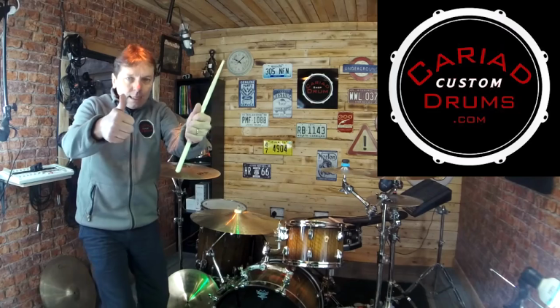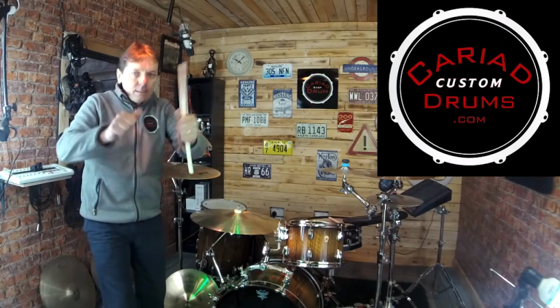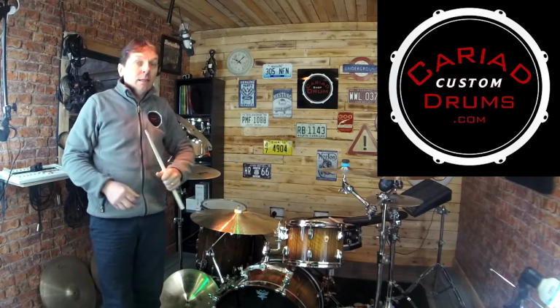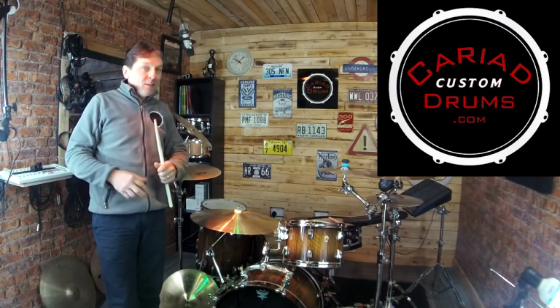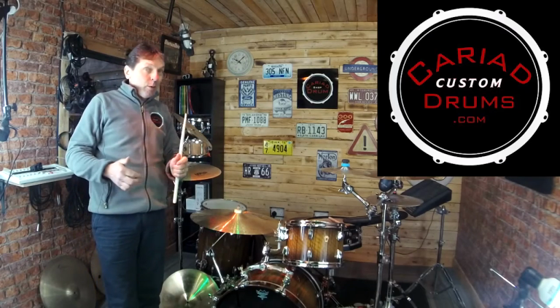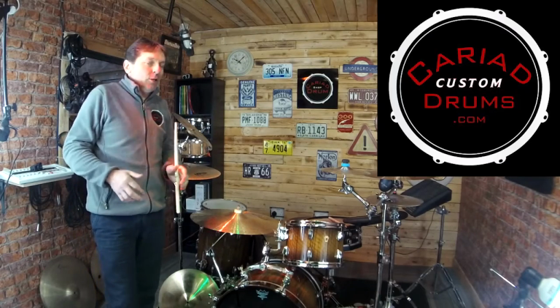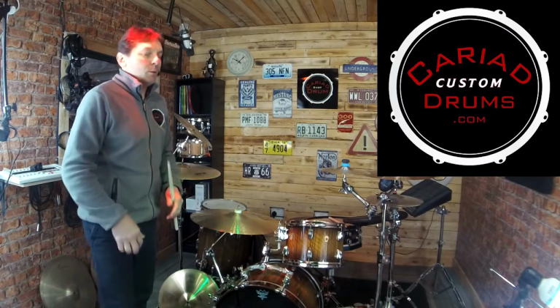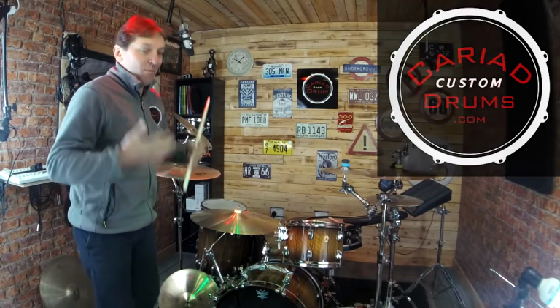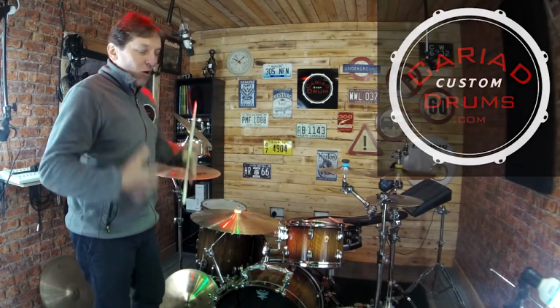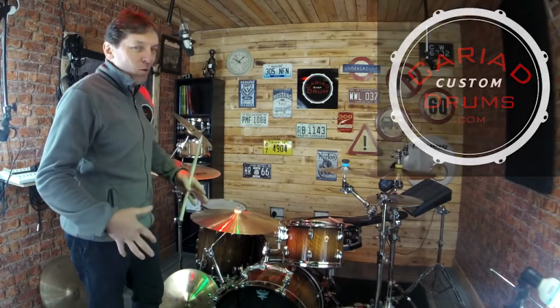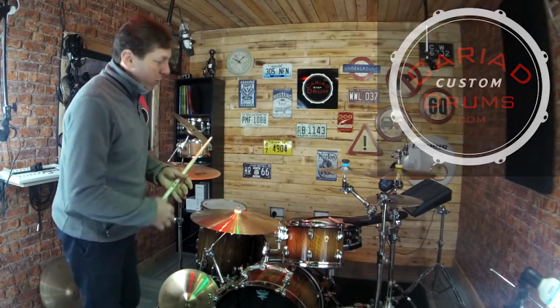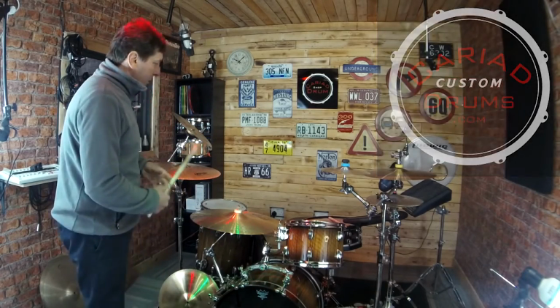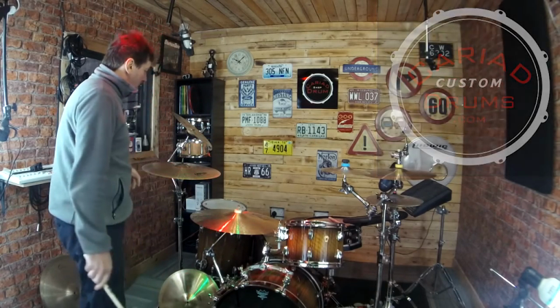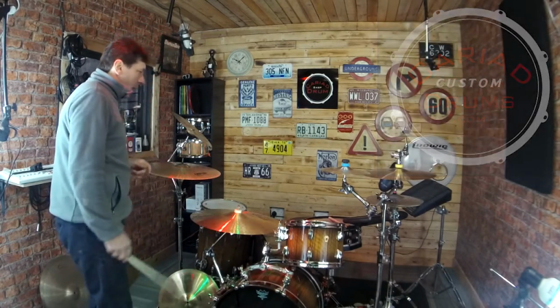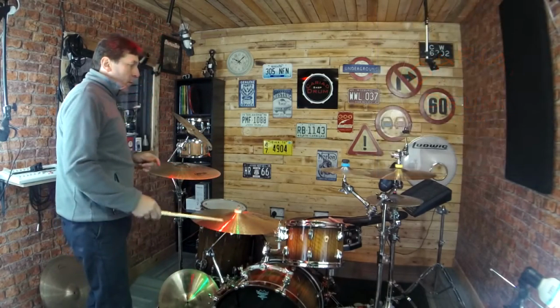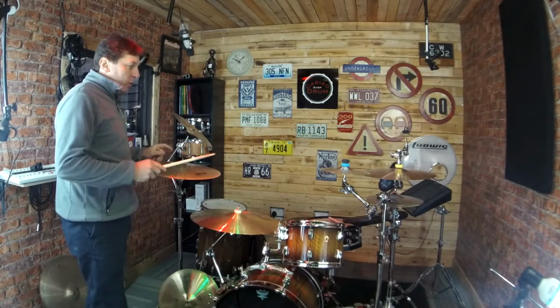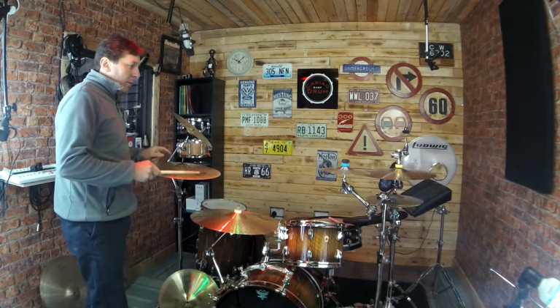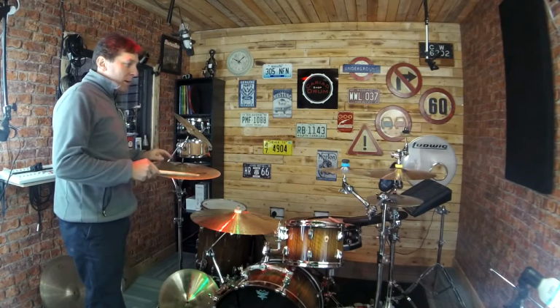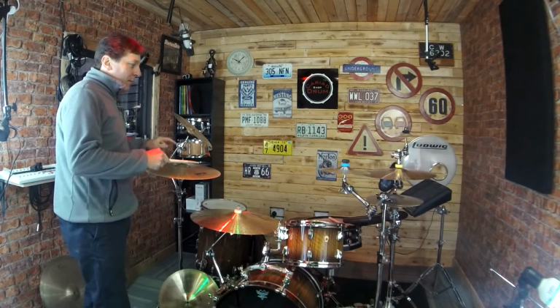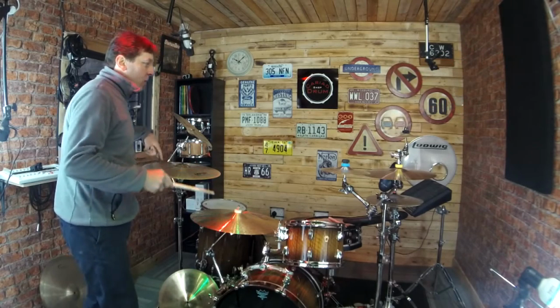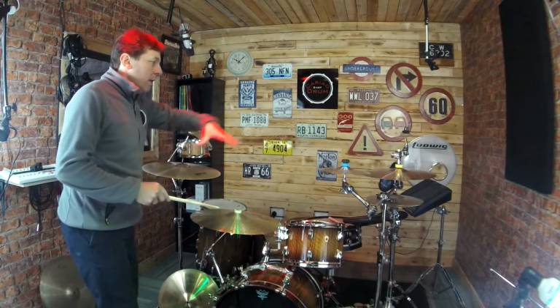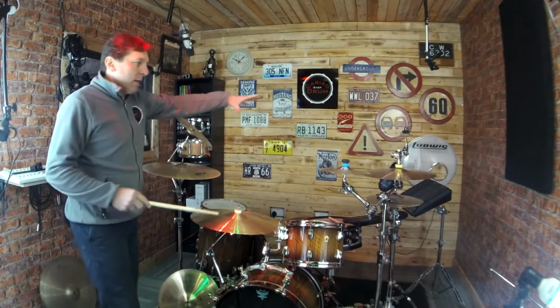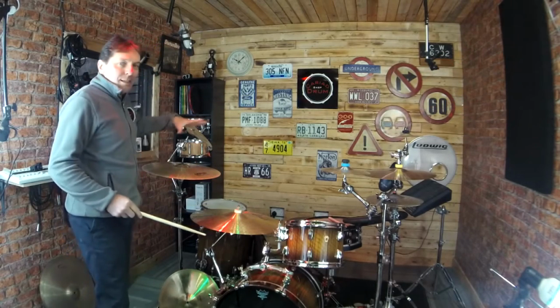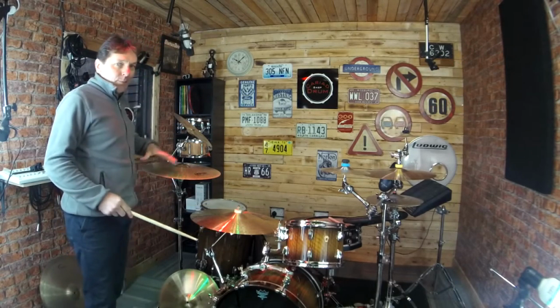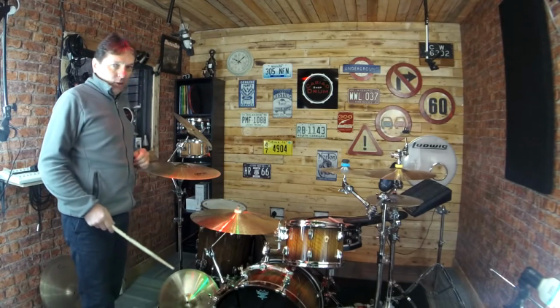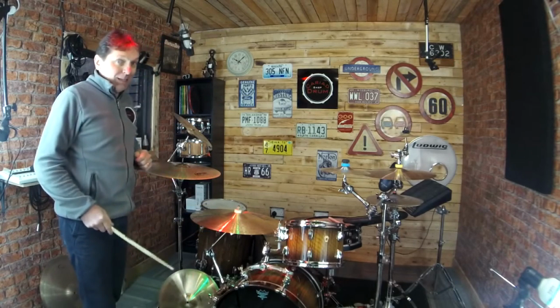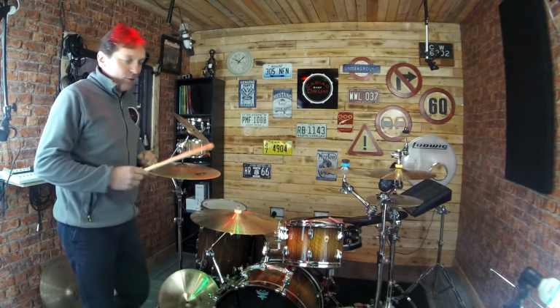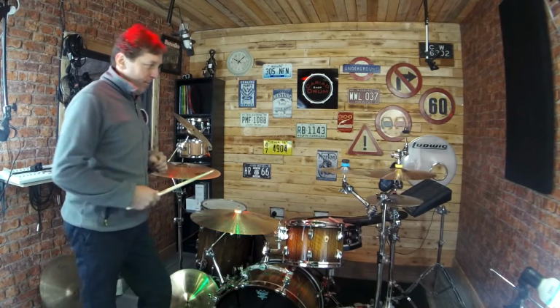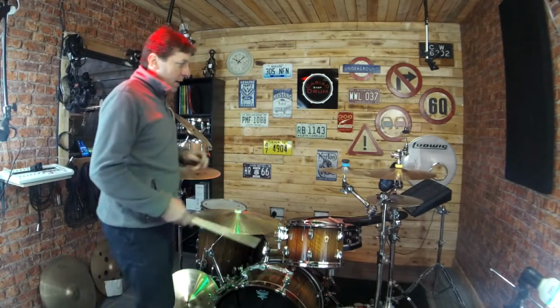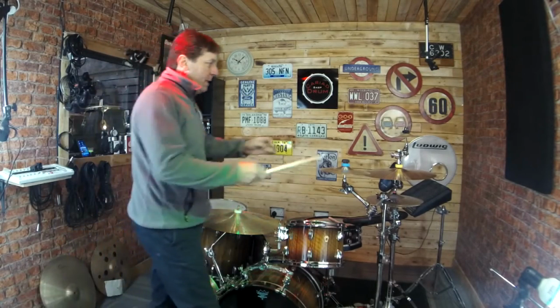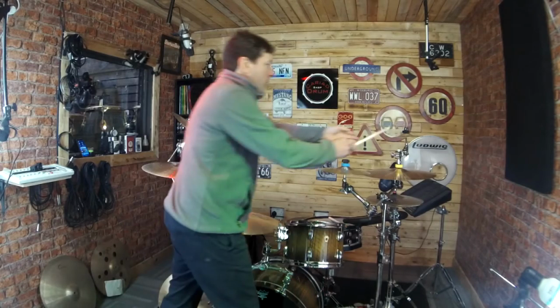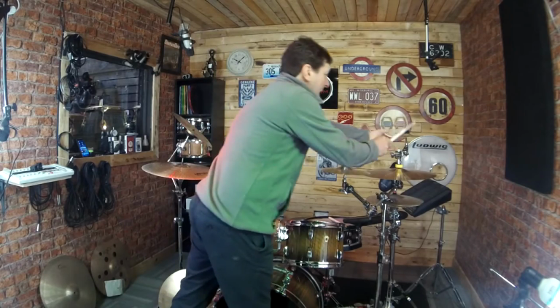Hi guys, Lee the Spray here — not in my overalls. We're going to talk about my brother's setup here, Lee the Drum, and these beautiful things.